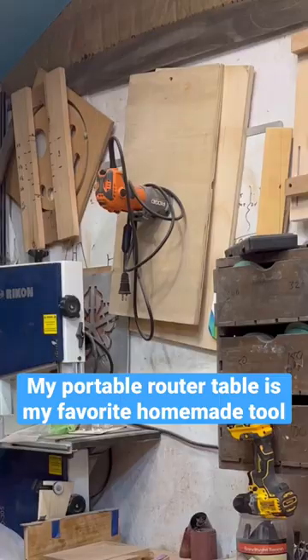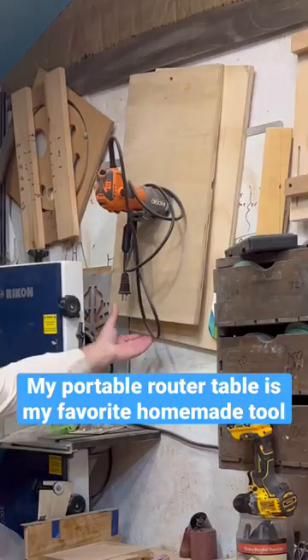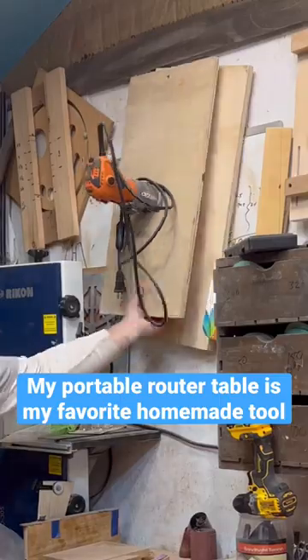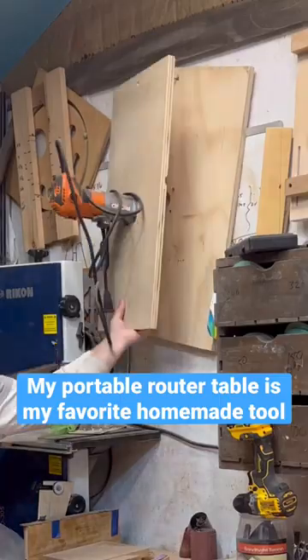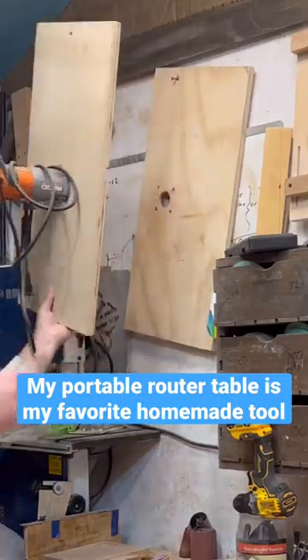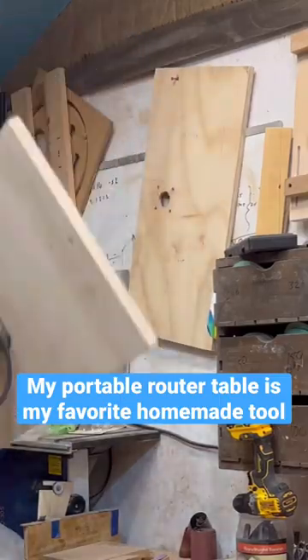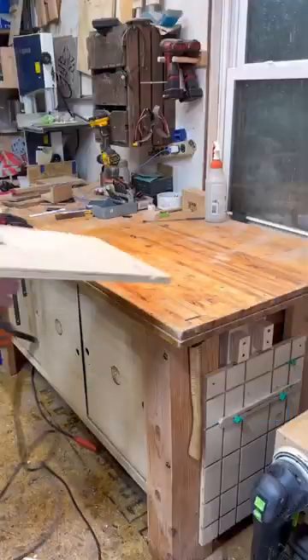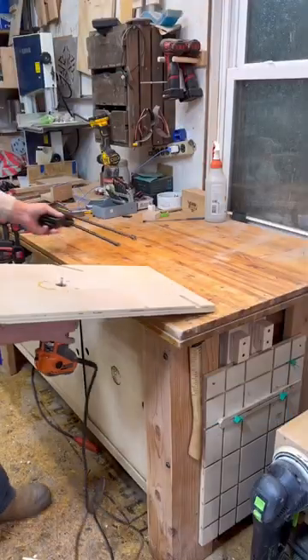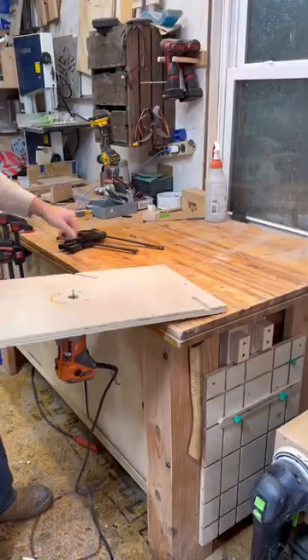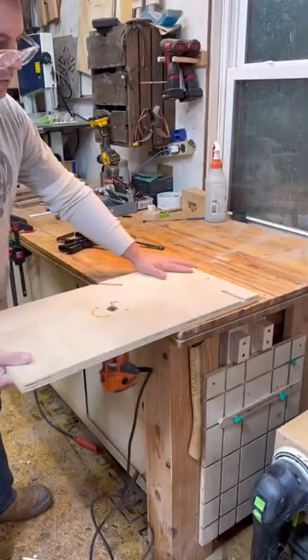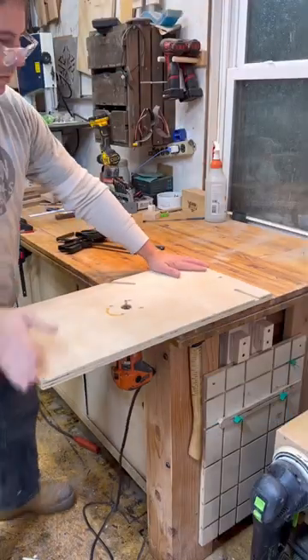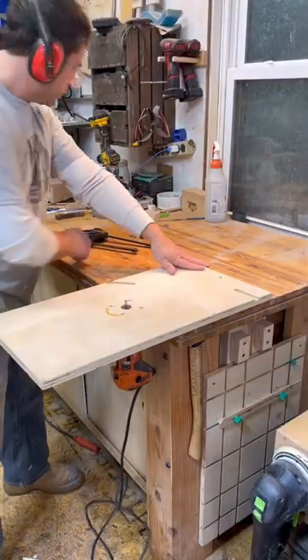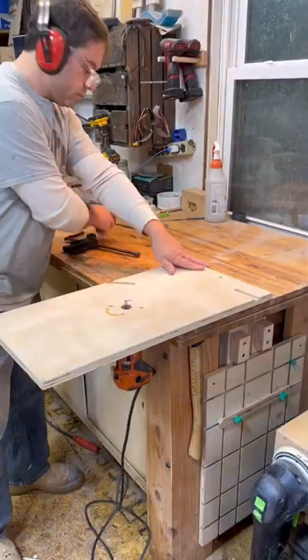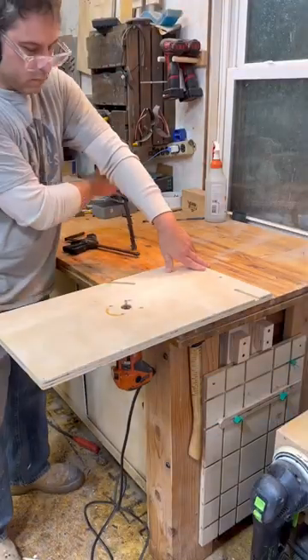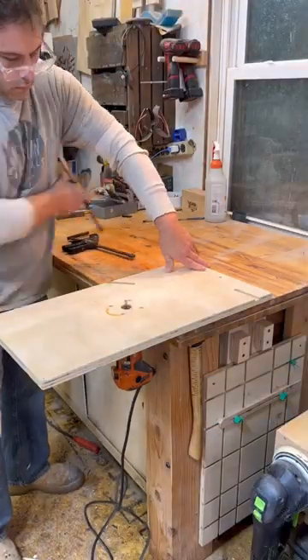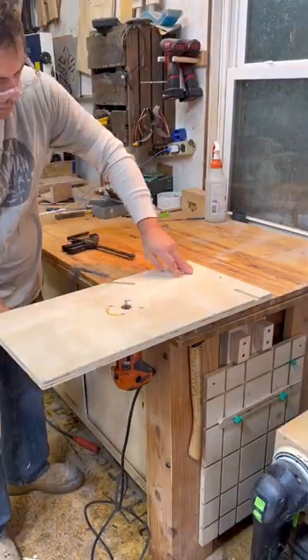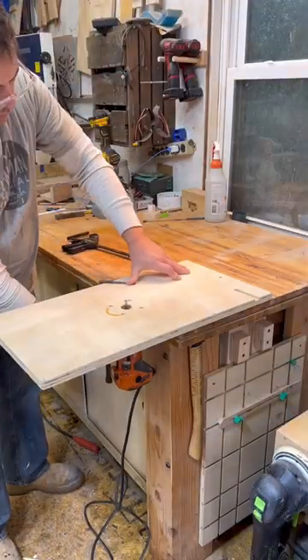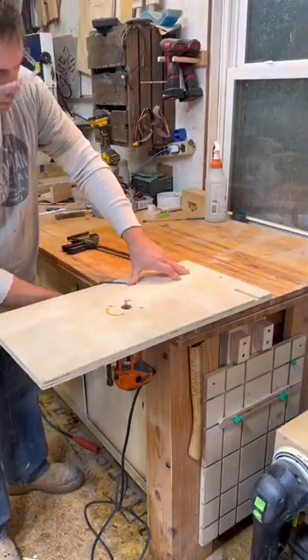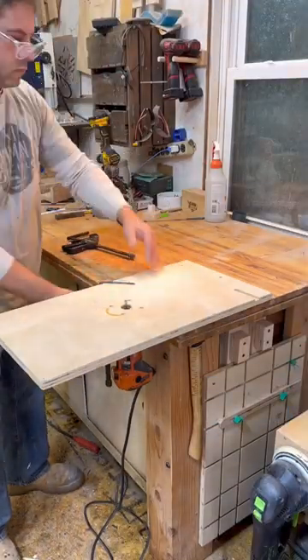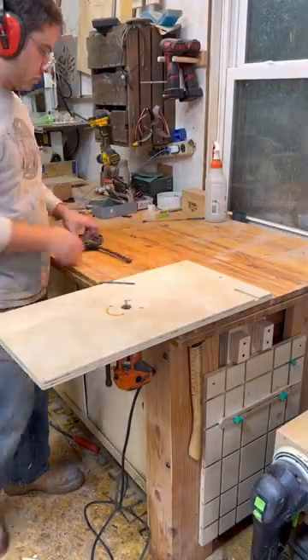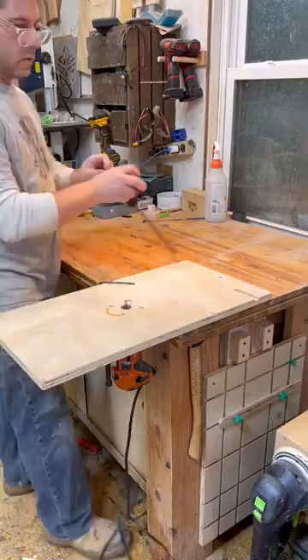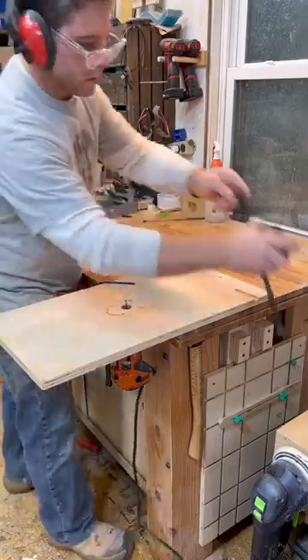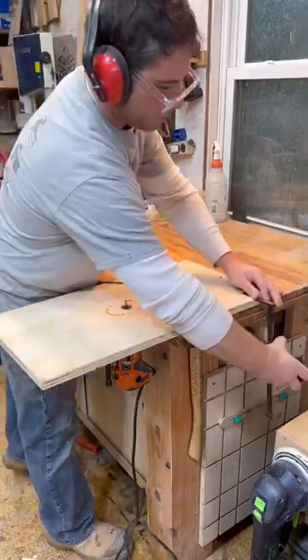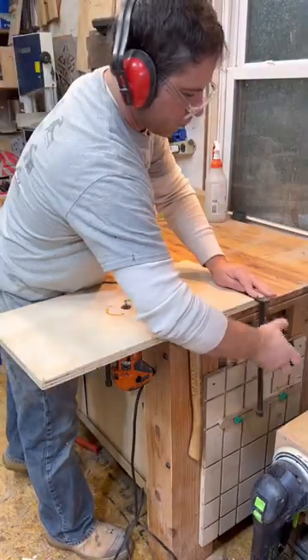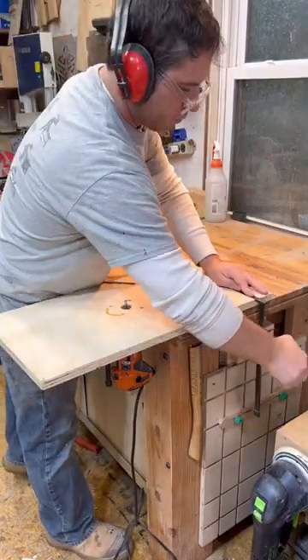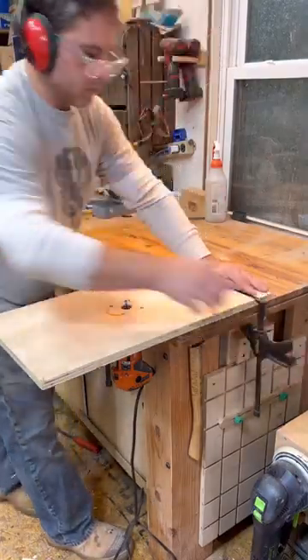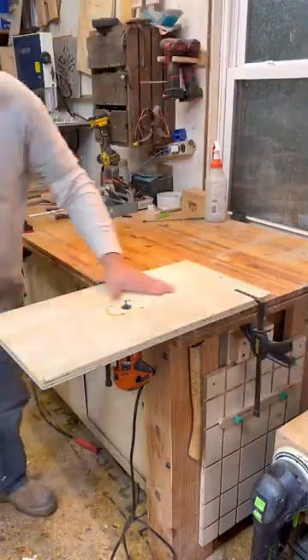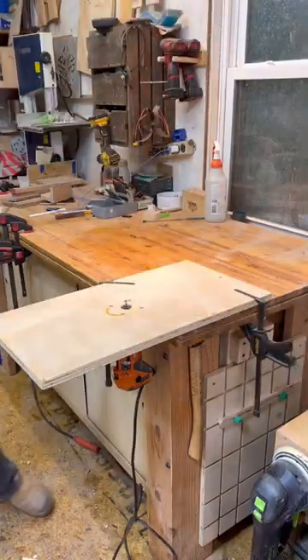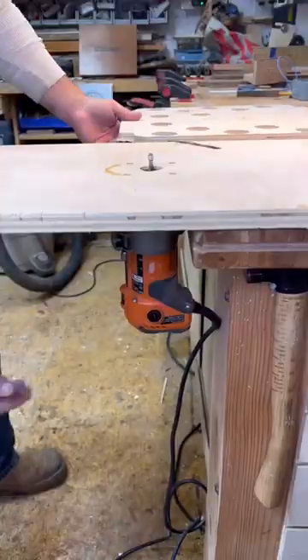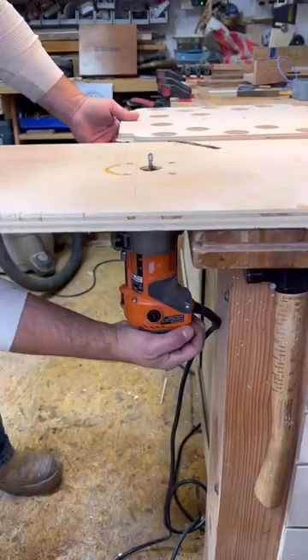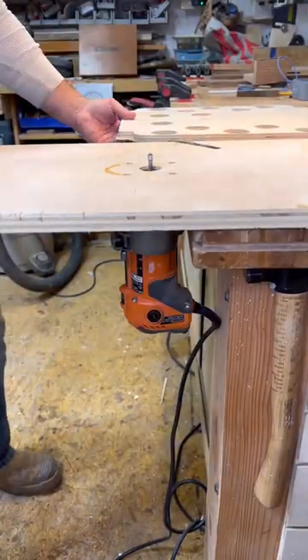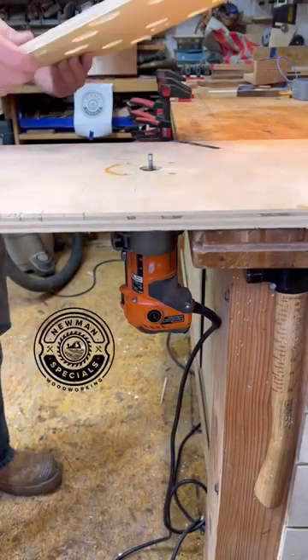This is one of my favorite homemade tools. It's a portable router table. I have a trim router that I attach to the board — it's just screwed in.